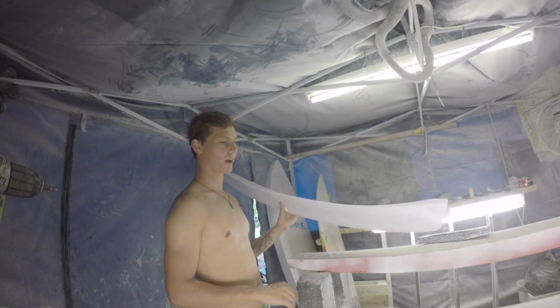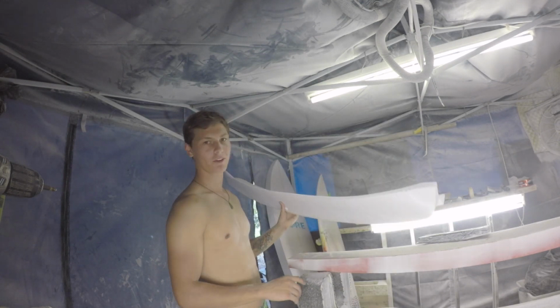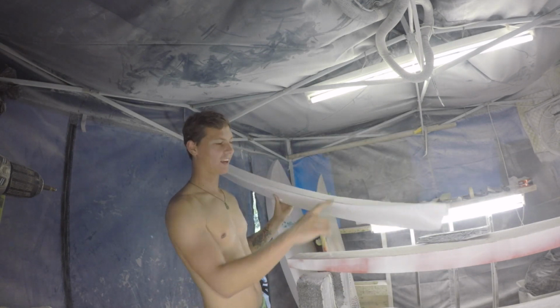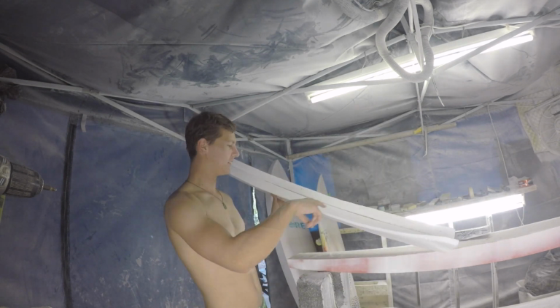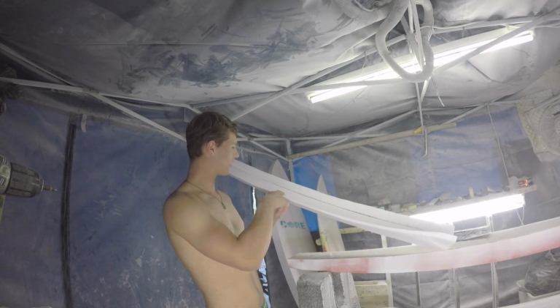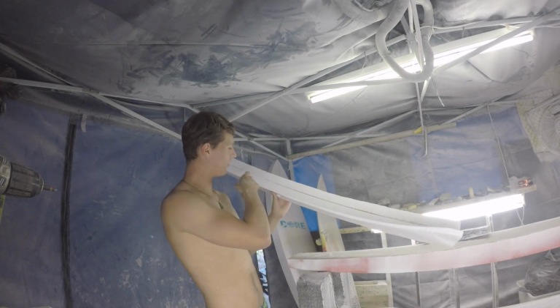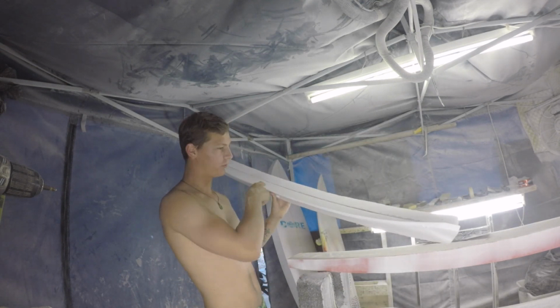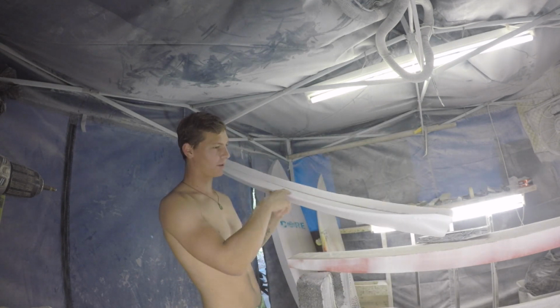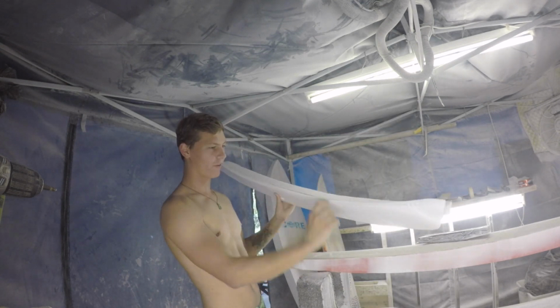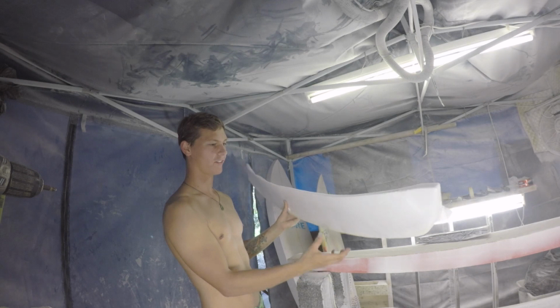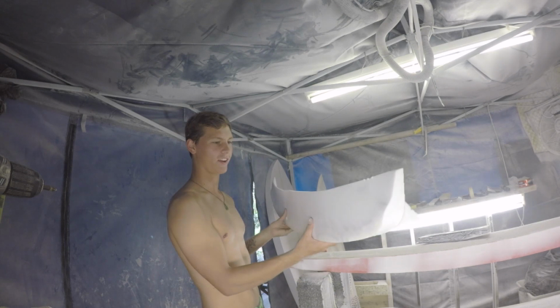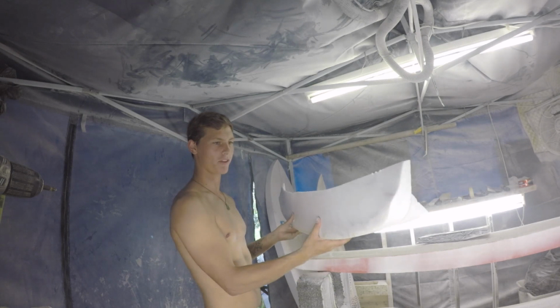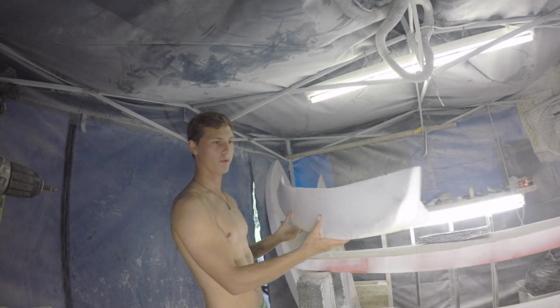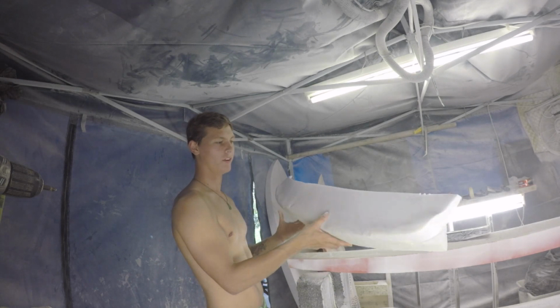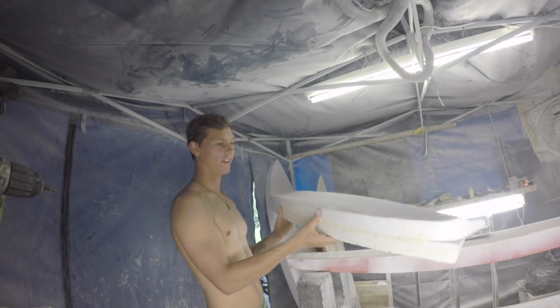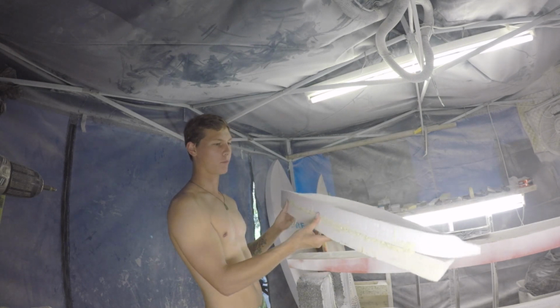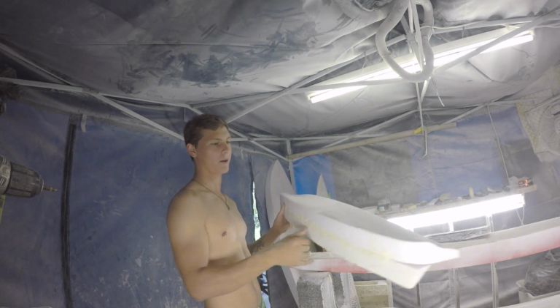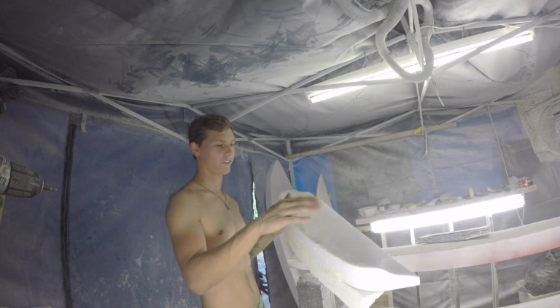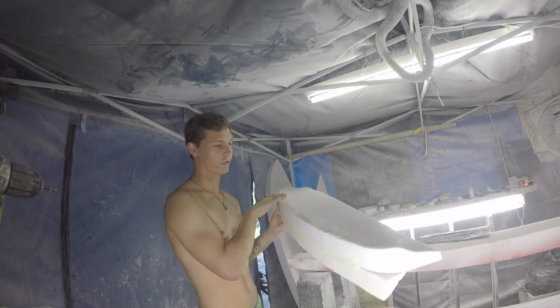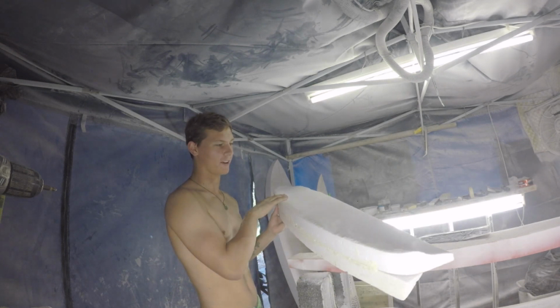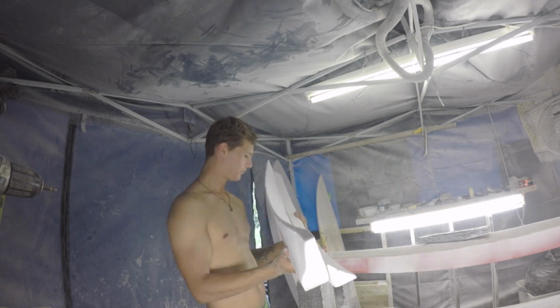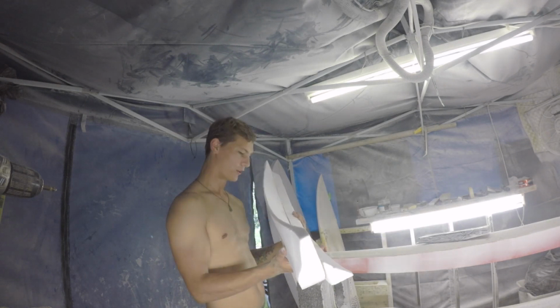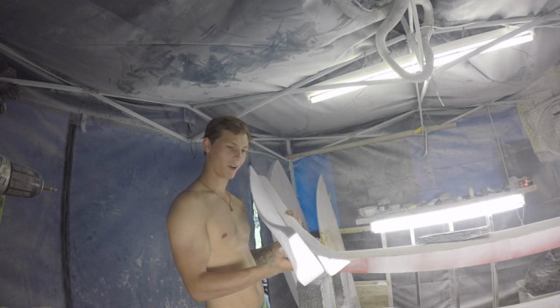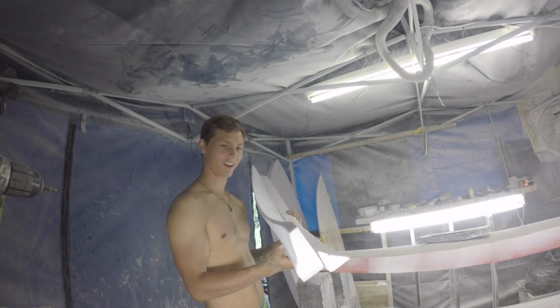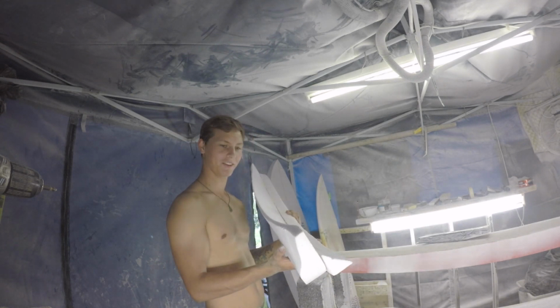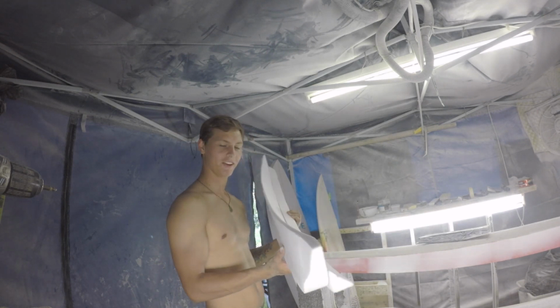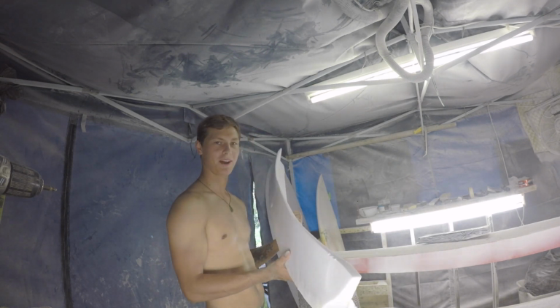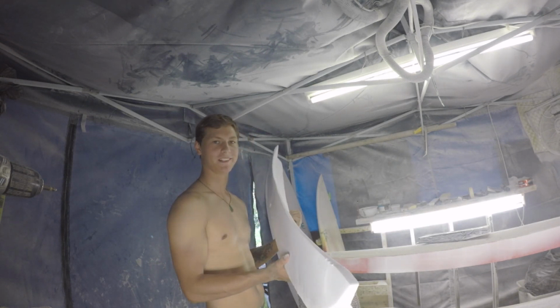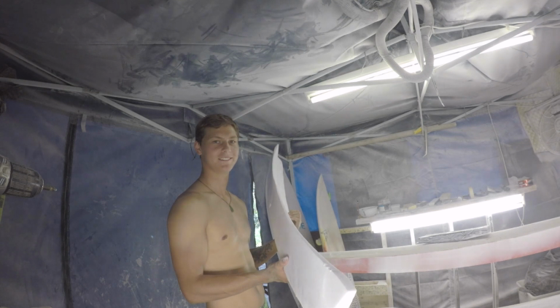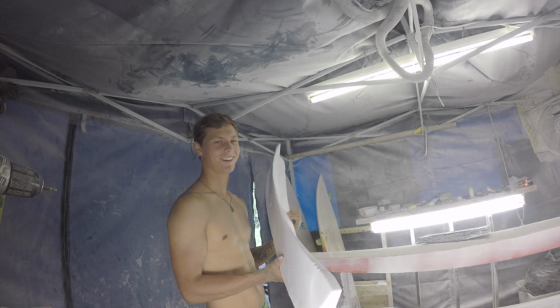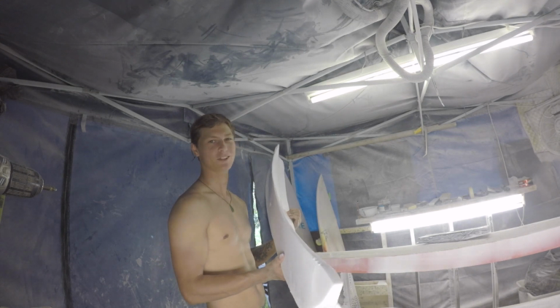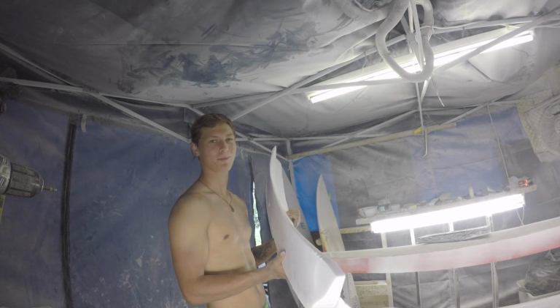My goal is to get the inside curve absolutely perfect, fitted up to the boot, then I can worry about the top side again, because when I tried to do it the first time I didn't do it properly.